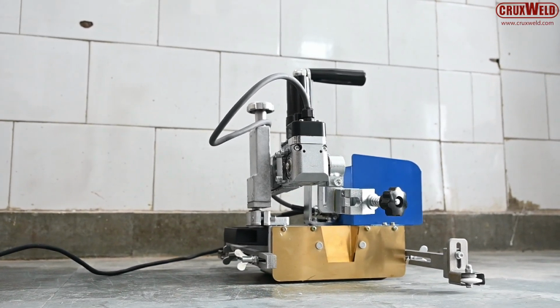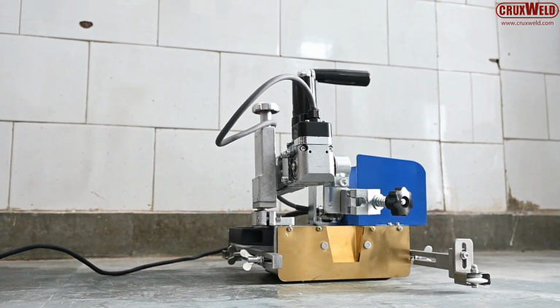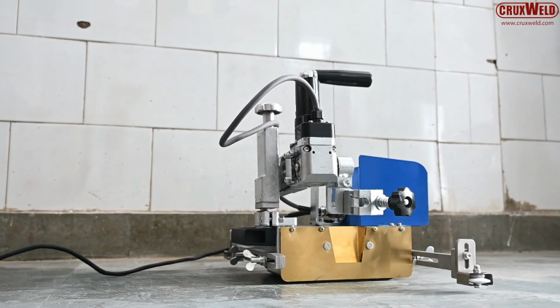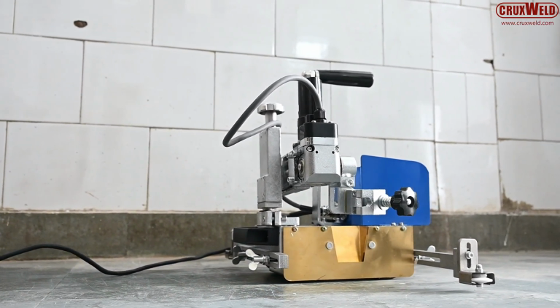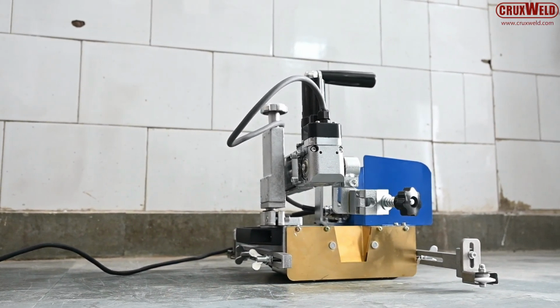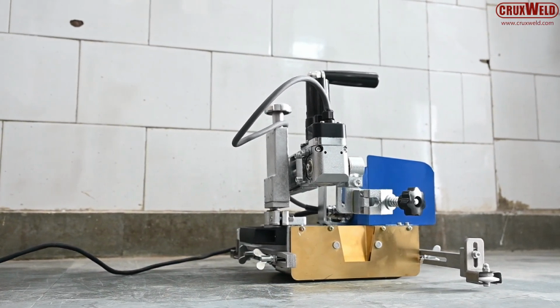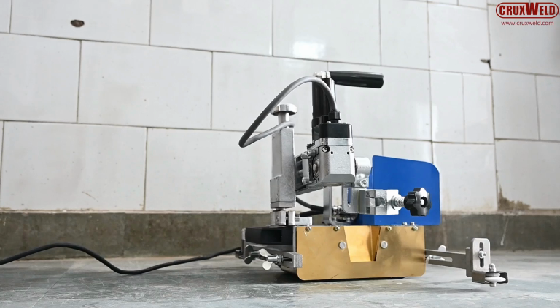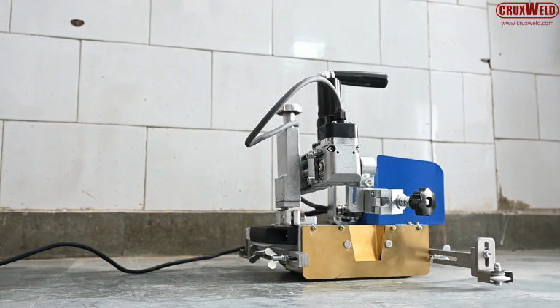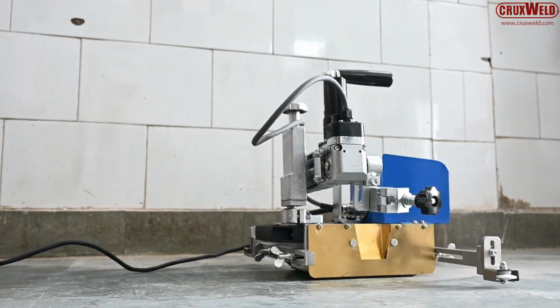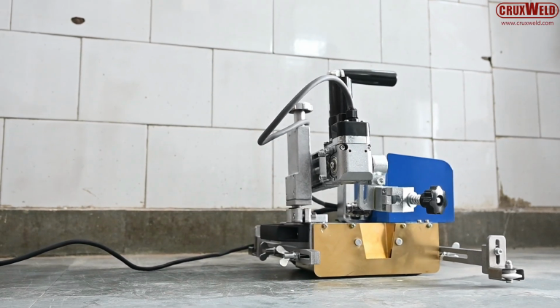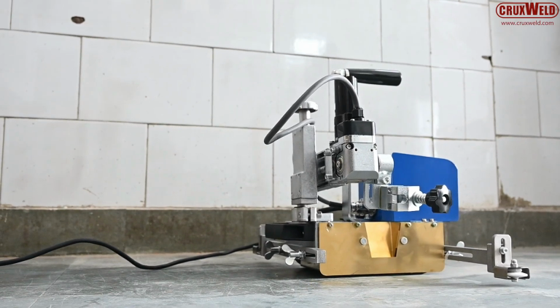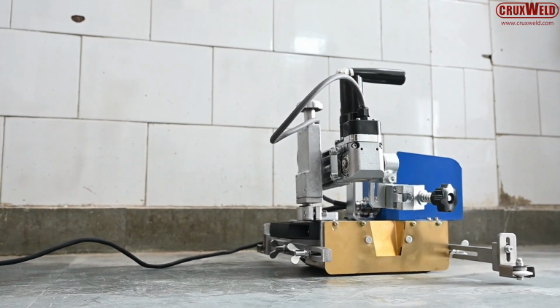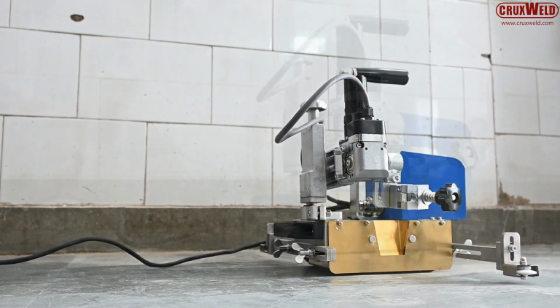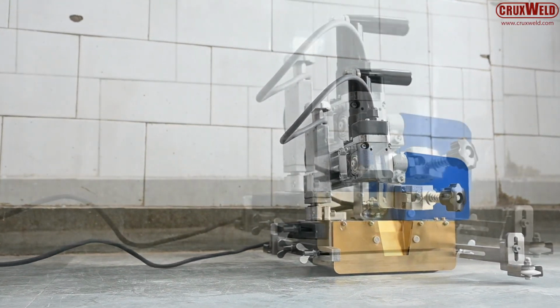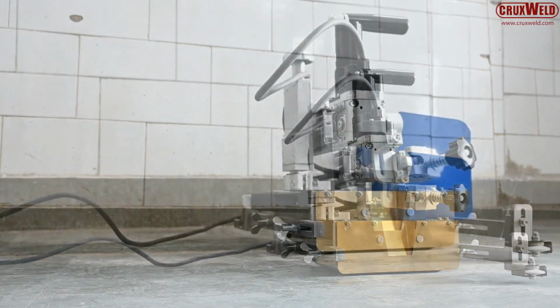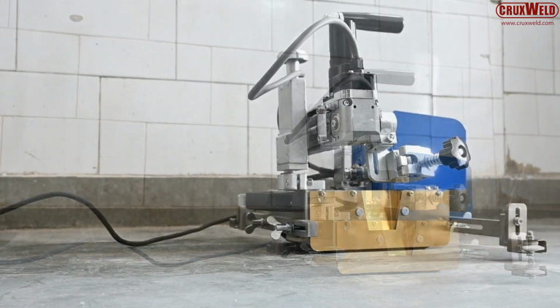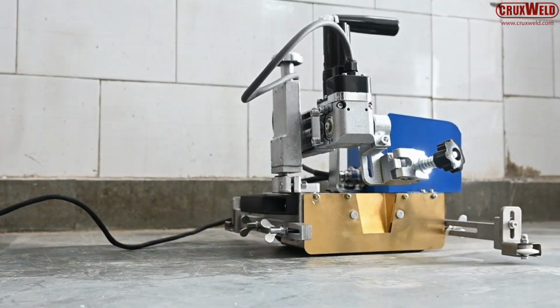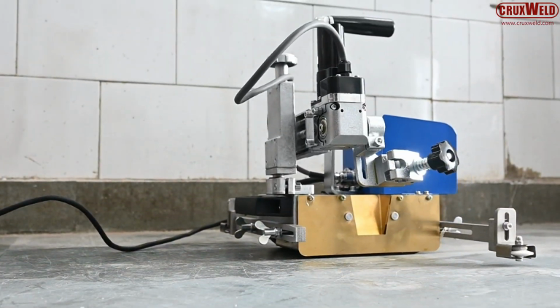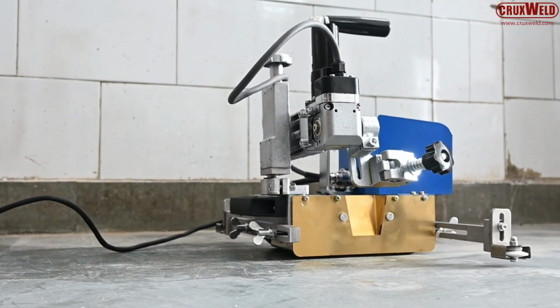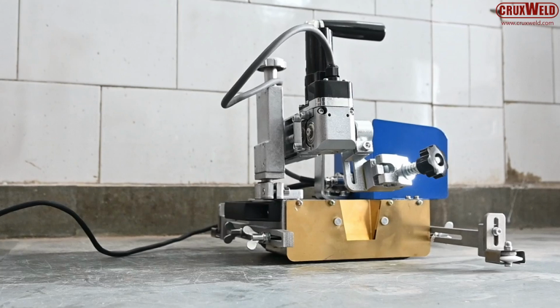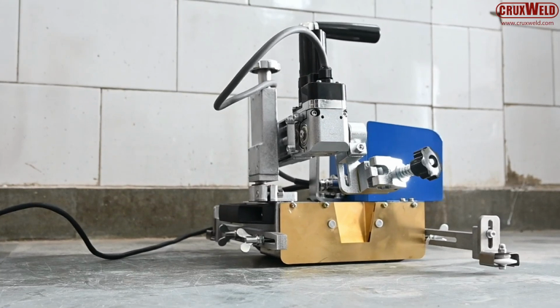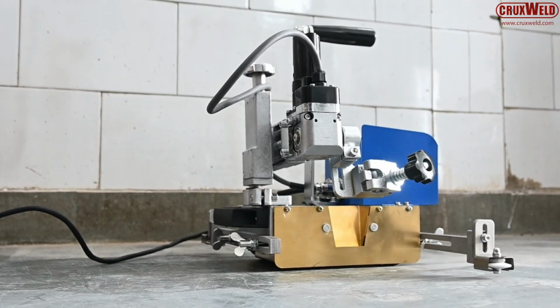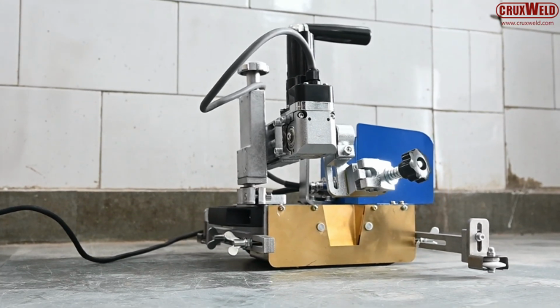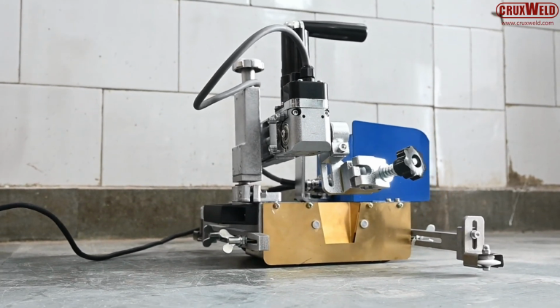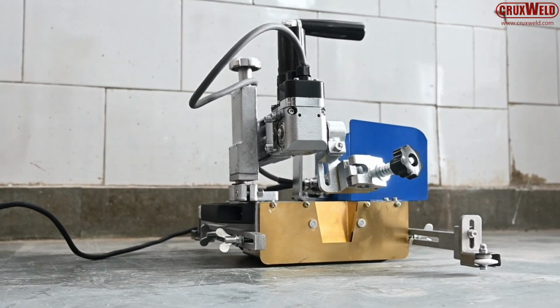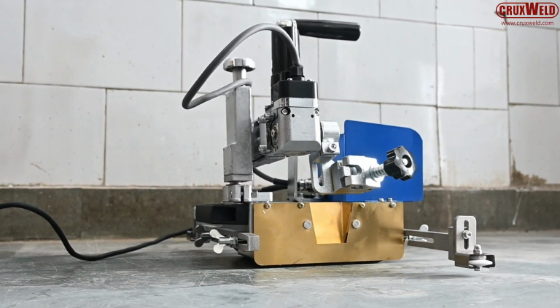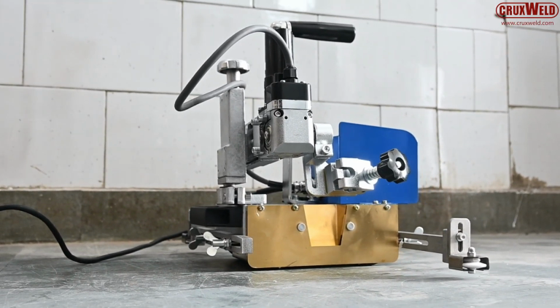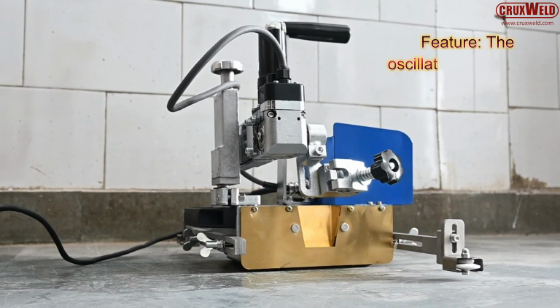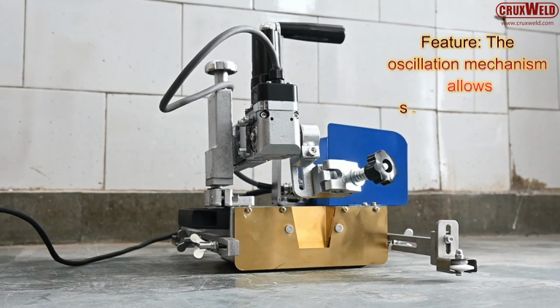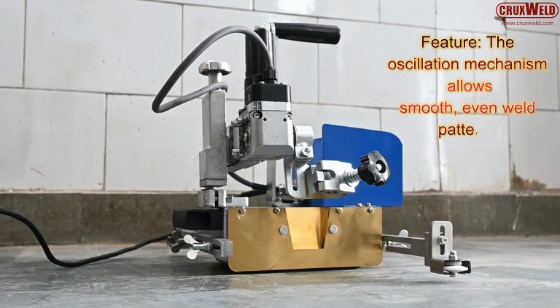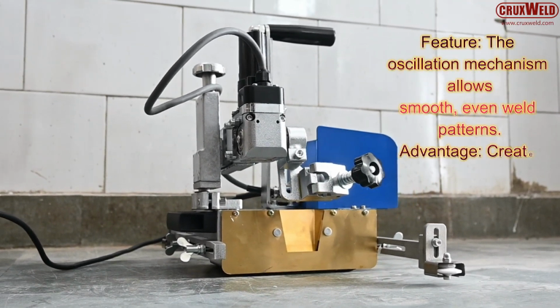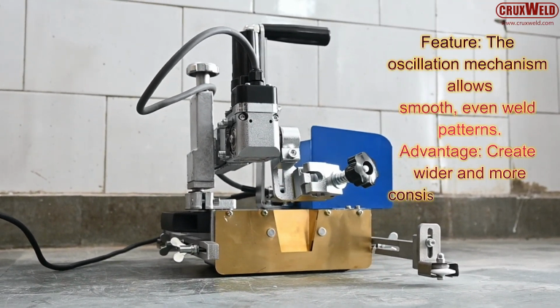In conclusion, the Dynex 5M delivers precision, efficiency, and reliability in every weld. It reduces human error, minimizes rework, and increases production efficiency. The Dynex 5M is a professional-grade solution for modern industrial welding.